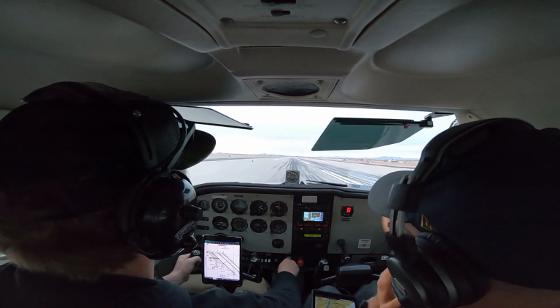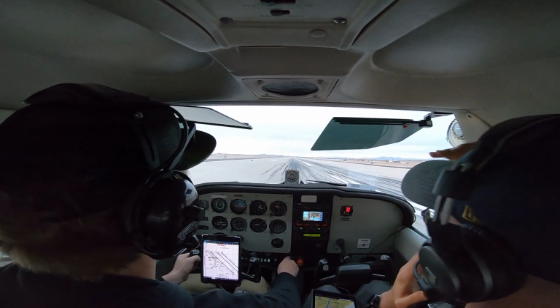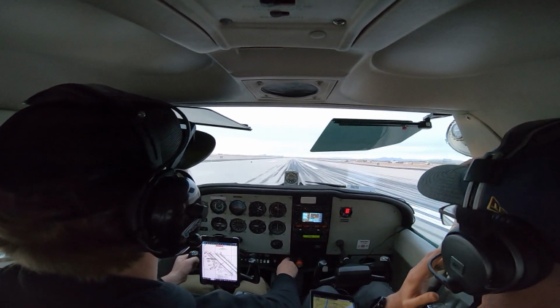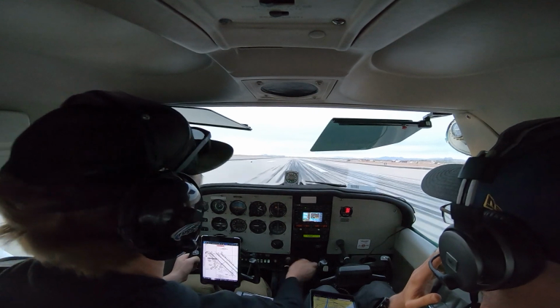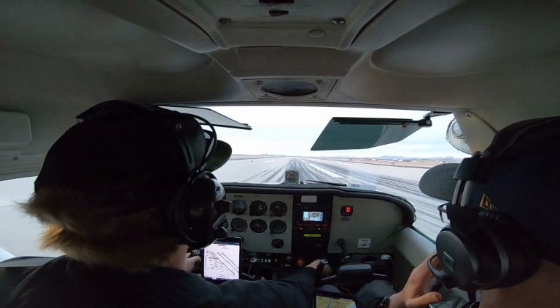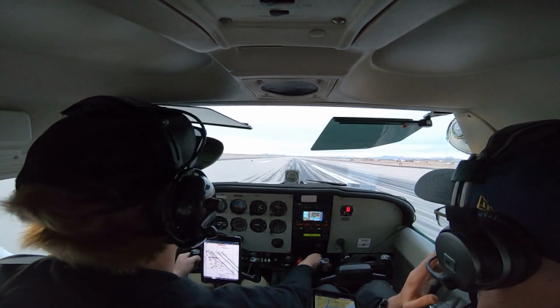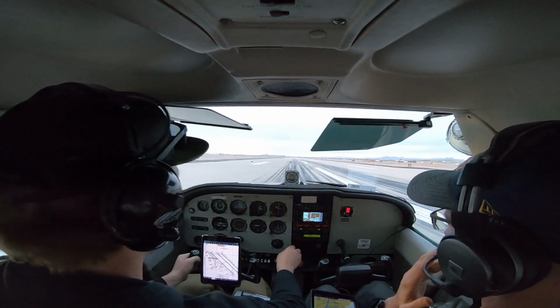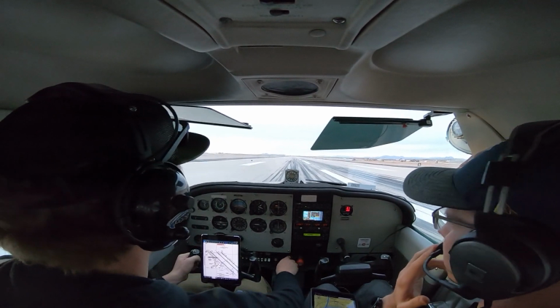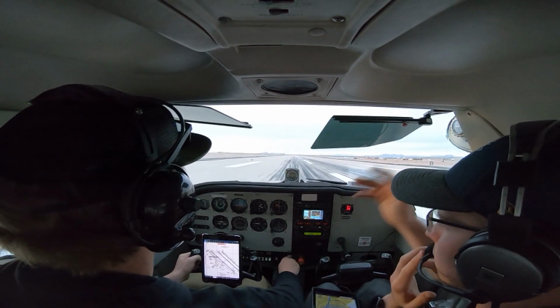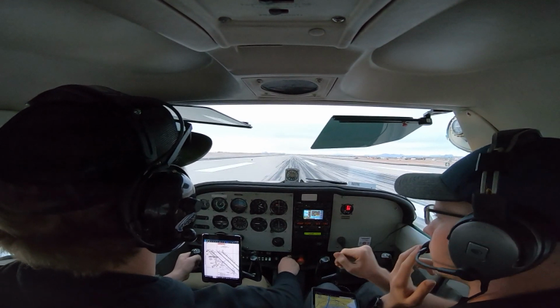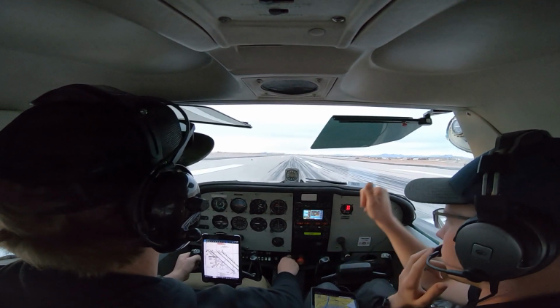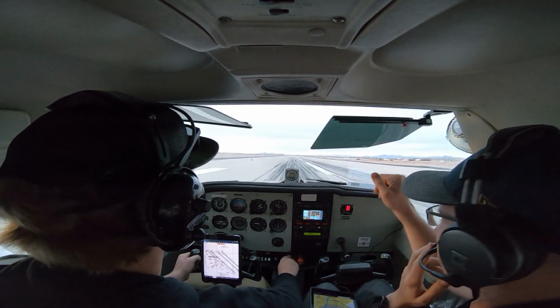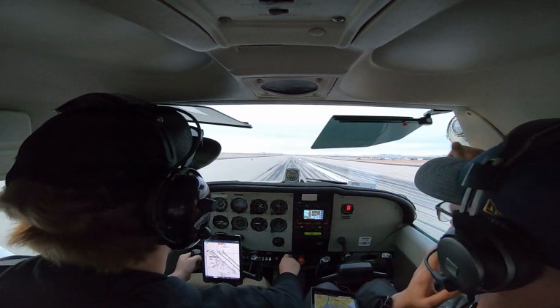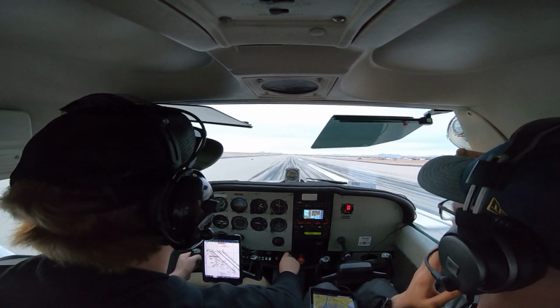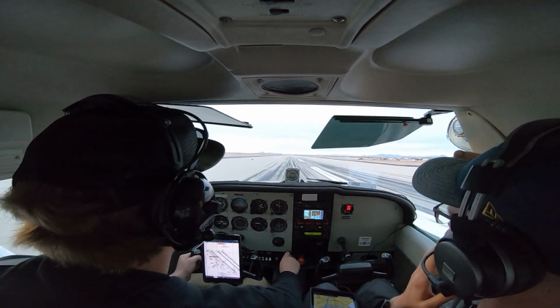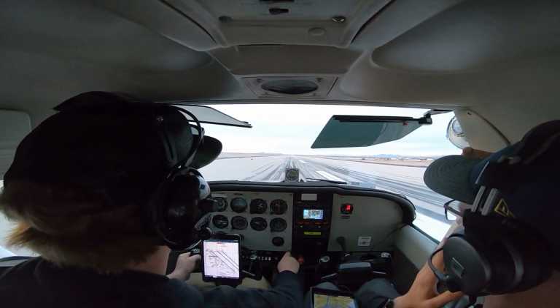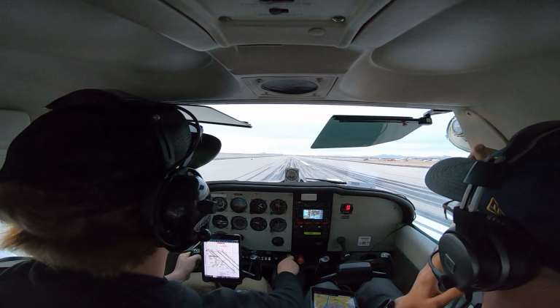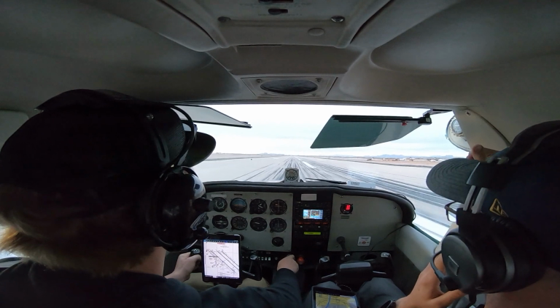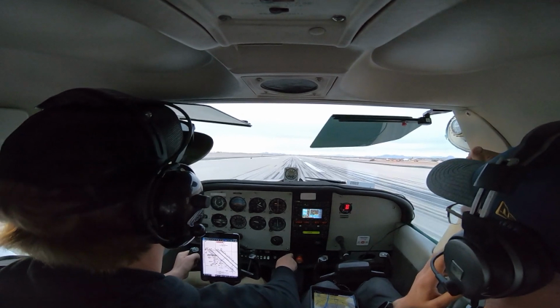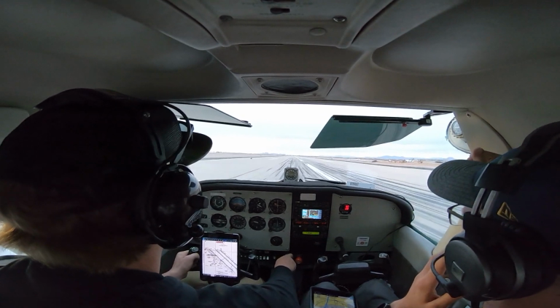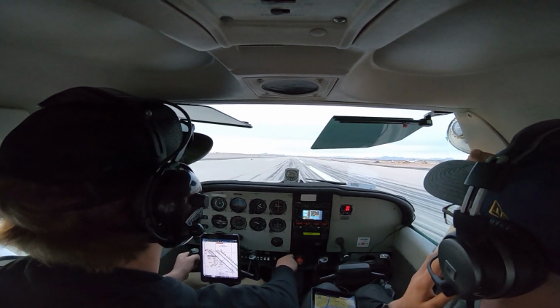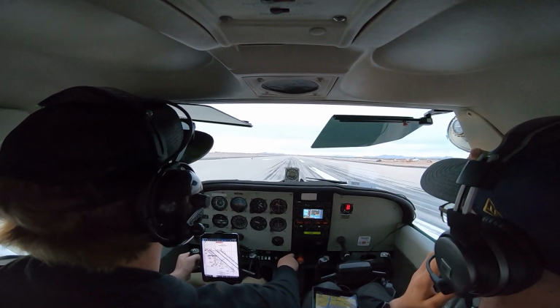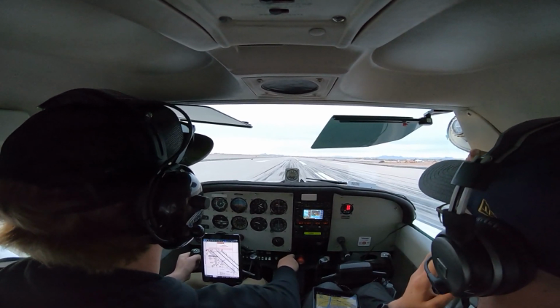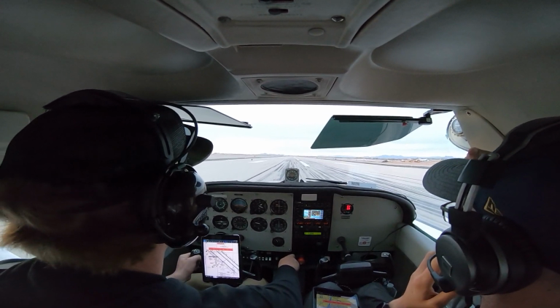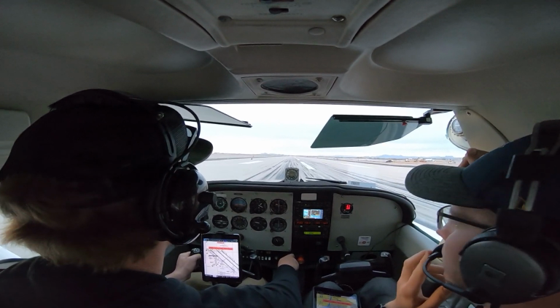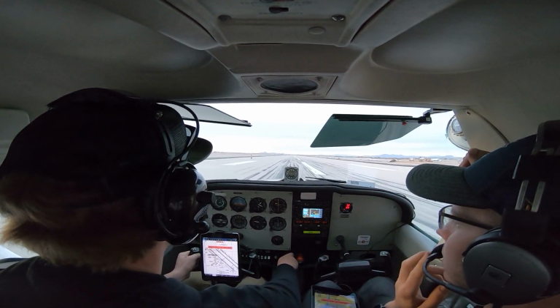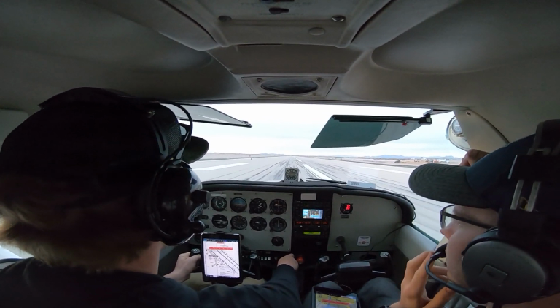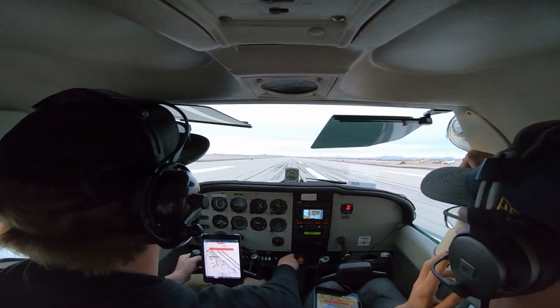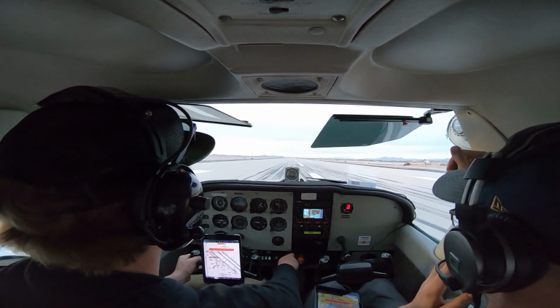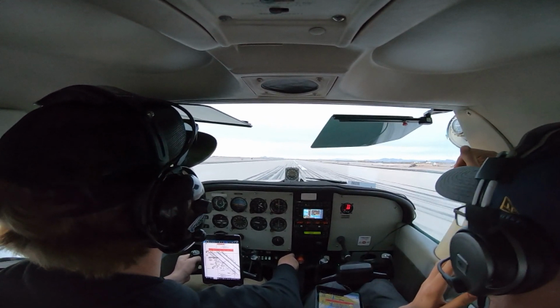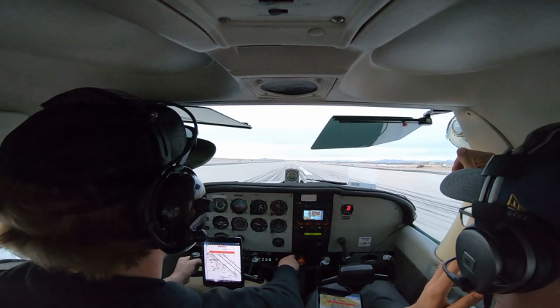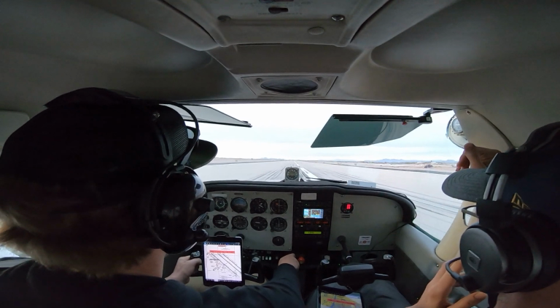Bring the flaps up. Full power. Full power. 3 Juliet Alpha, make a right 360. Right as you put it in. We're going to have to climb you back up. Just to the left. Rotate.